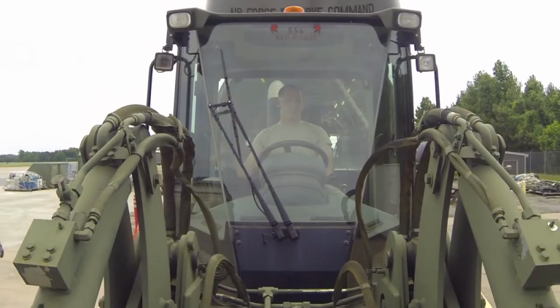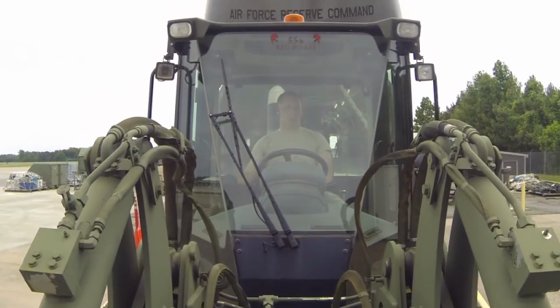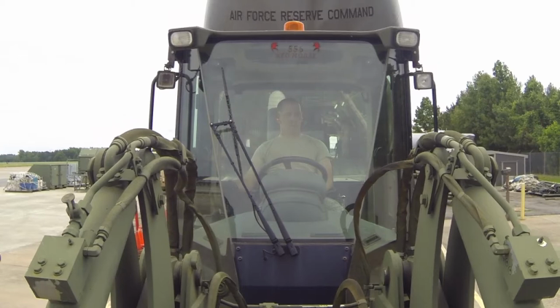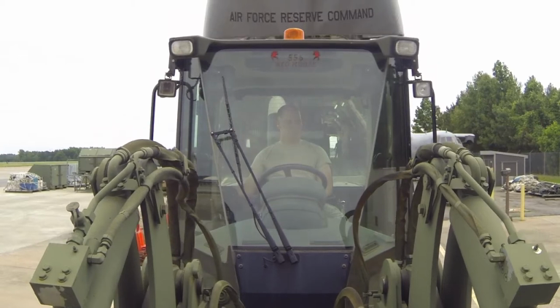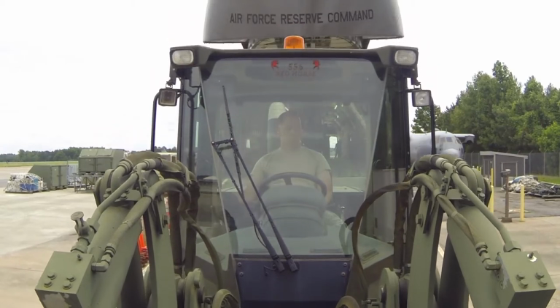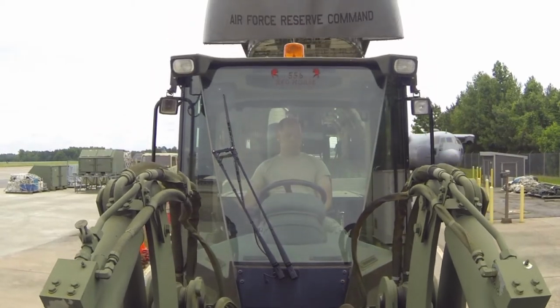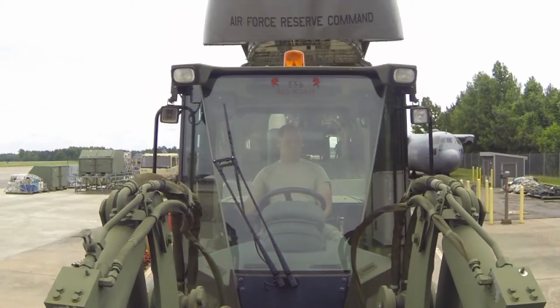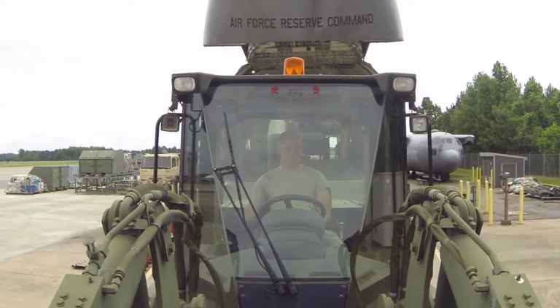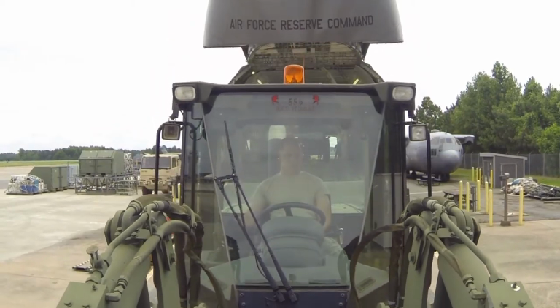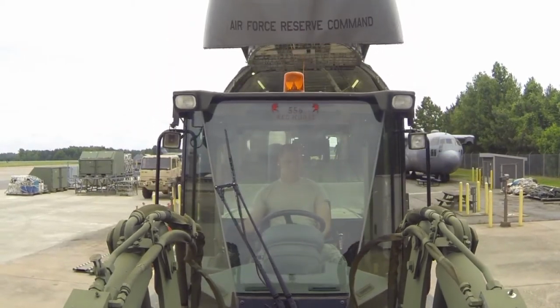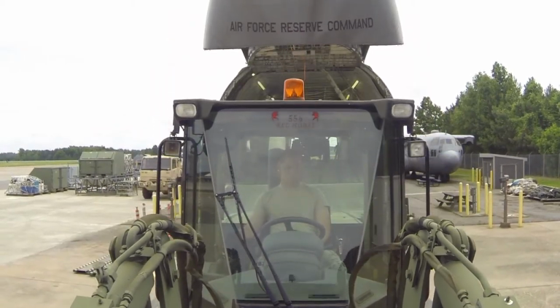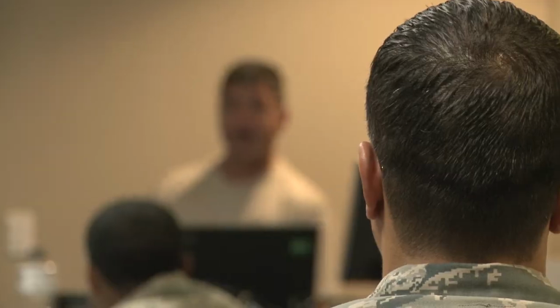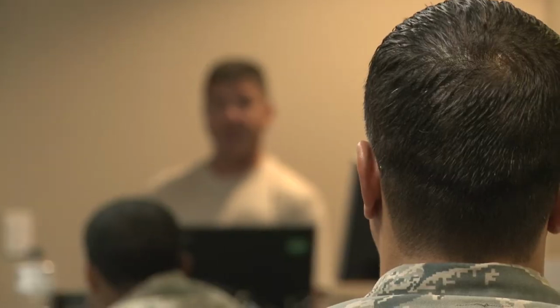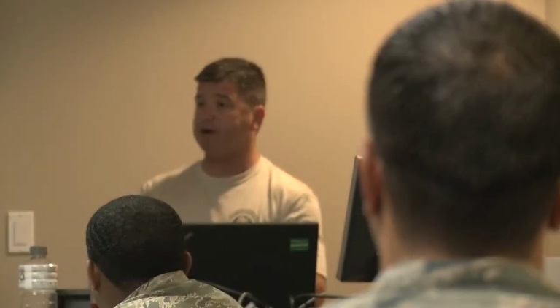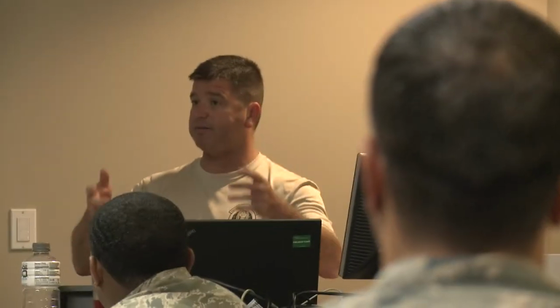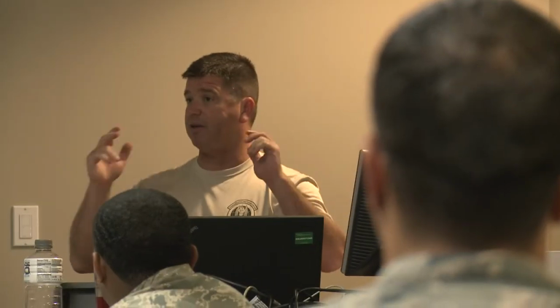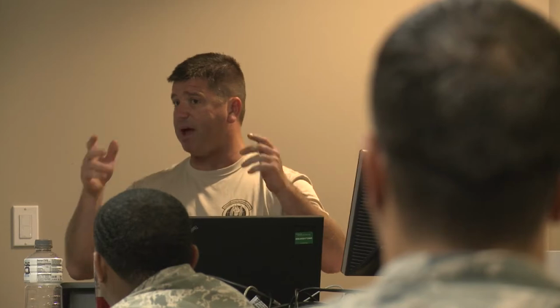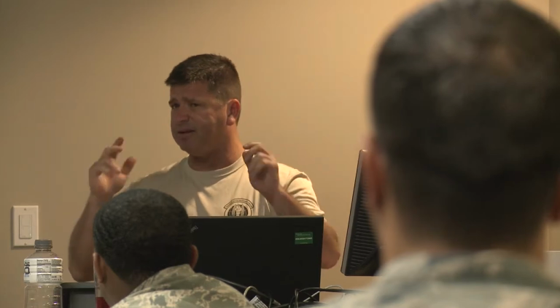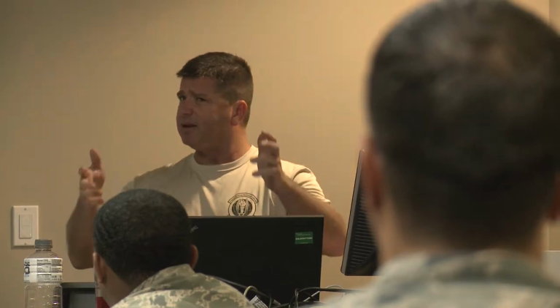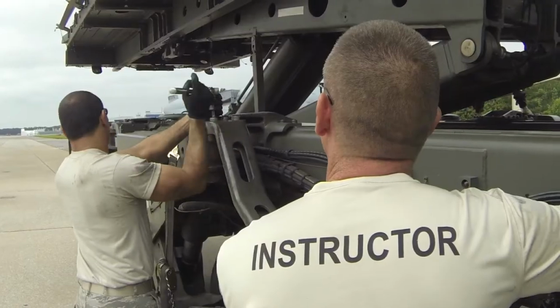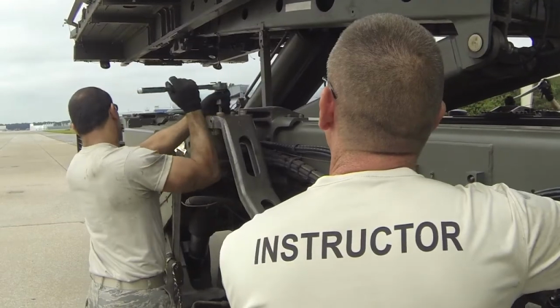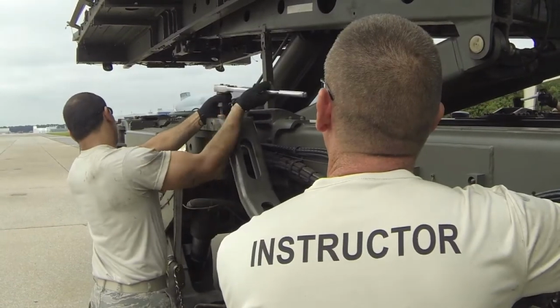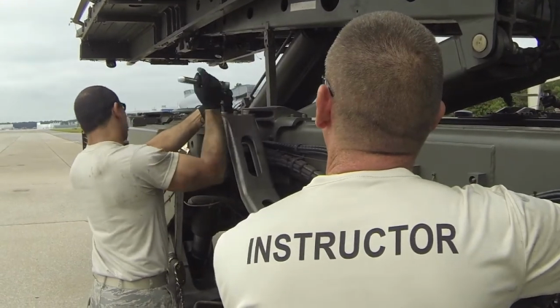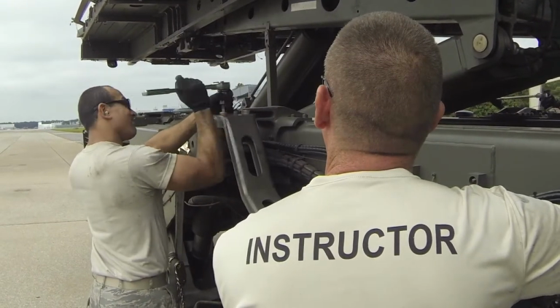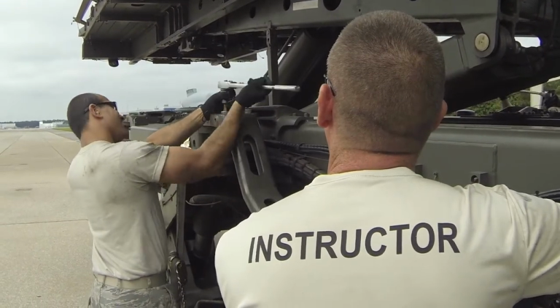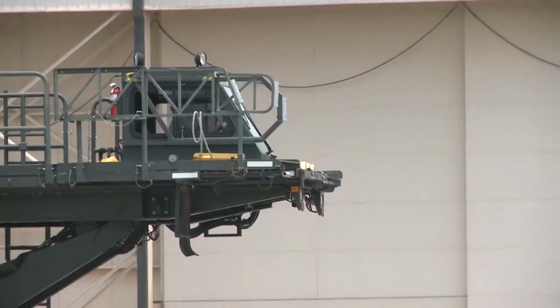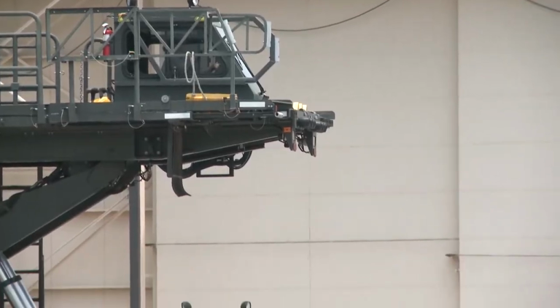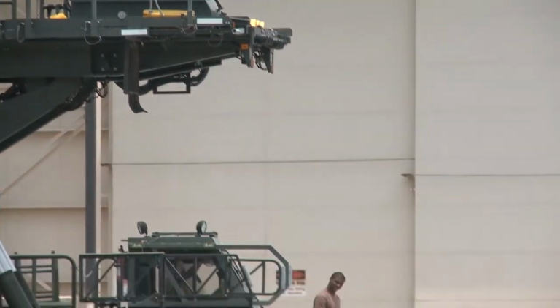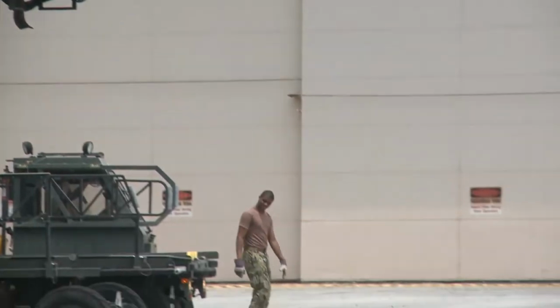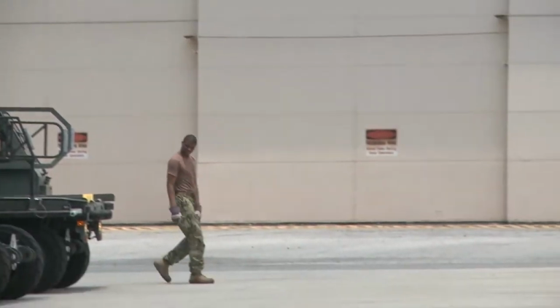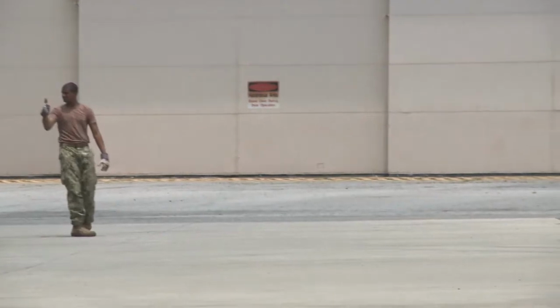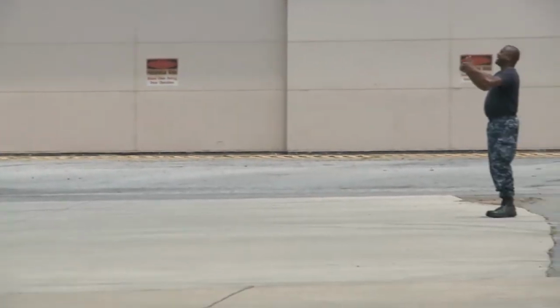The TPC's mission is to produce highly qualified aerial port personnel using a combination of classroom instruction and hands-on exercises to give students the knowledge and foundational skills to be effective.